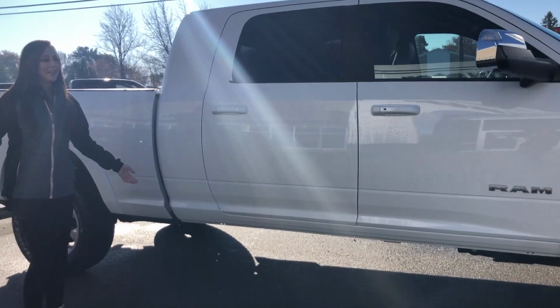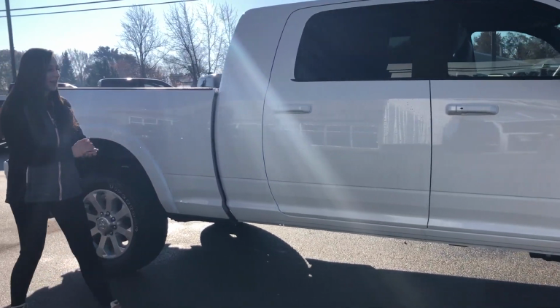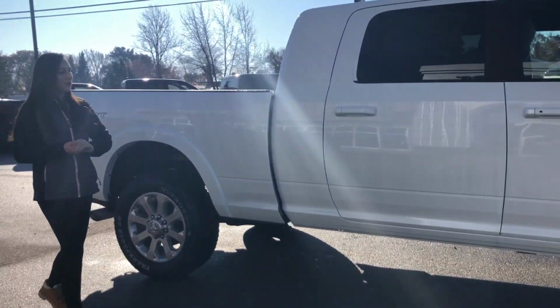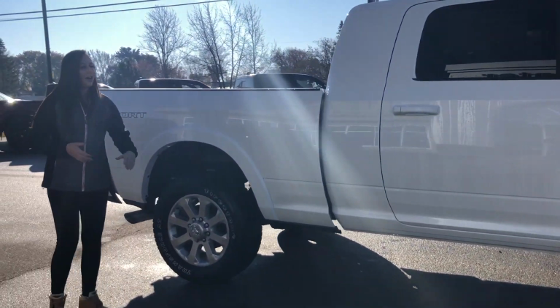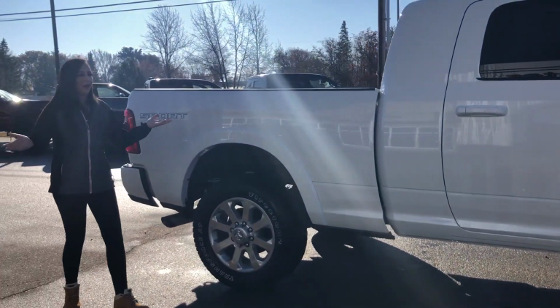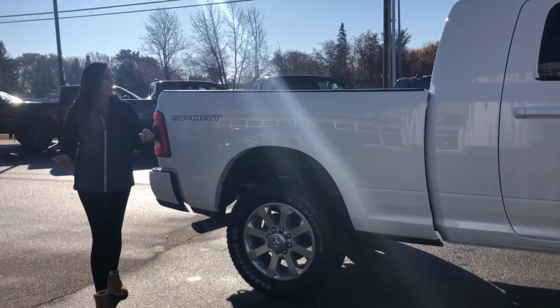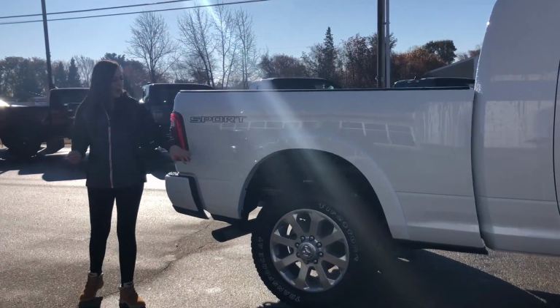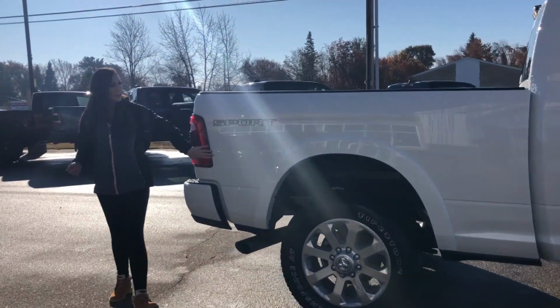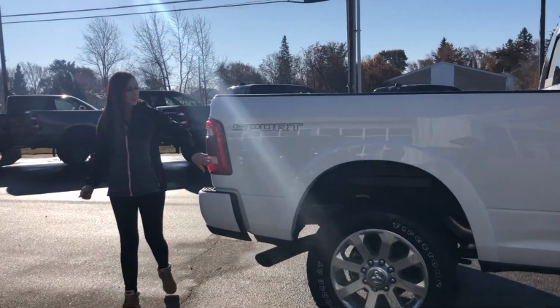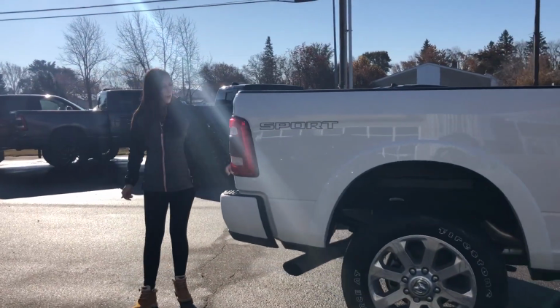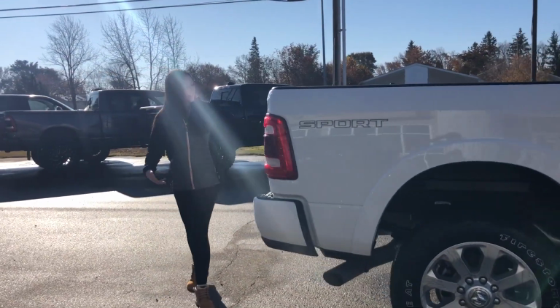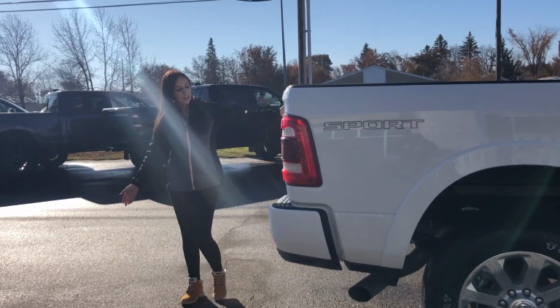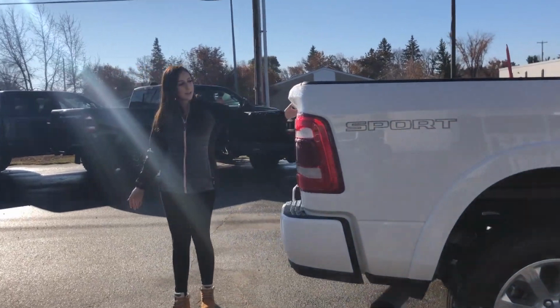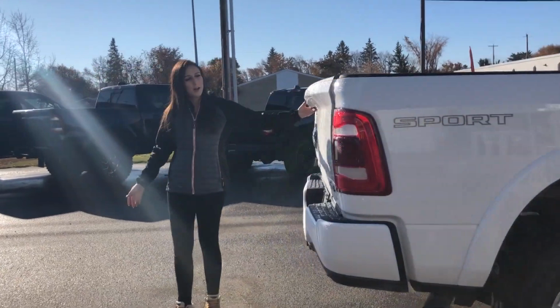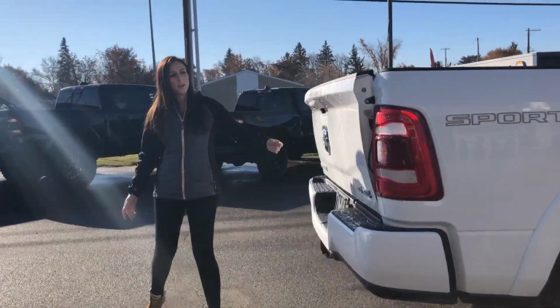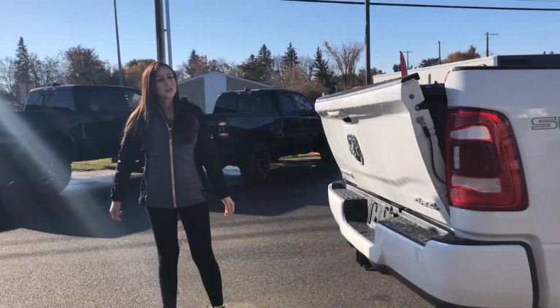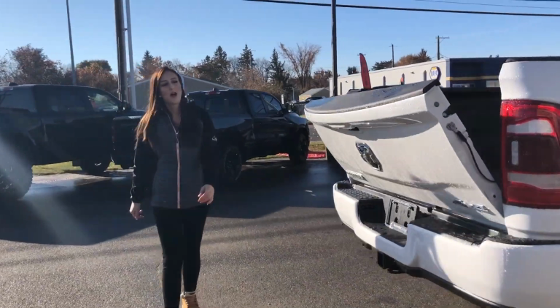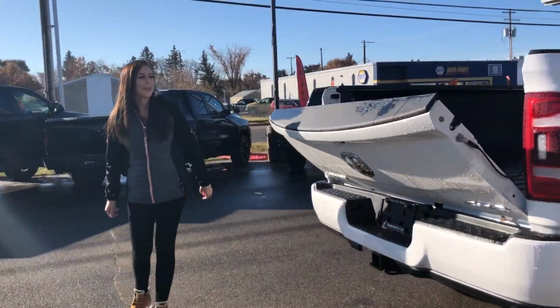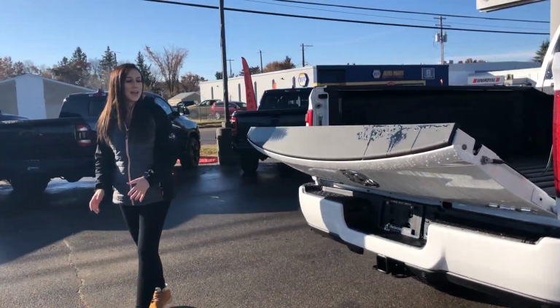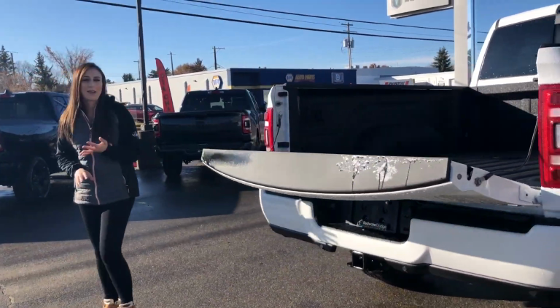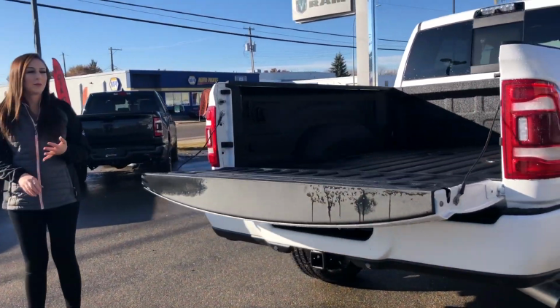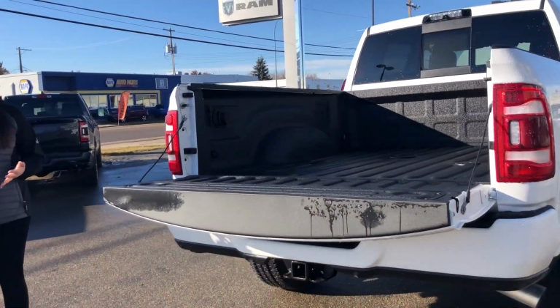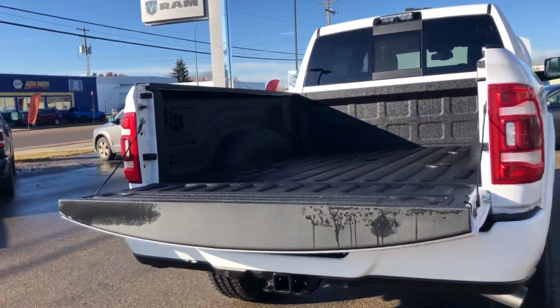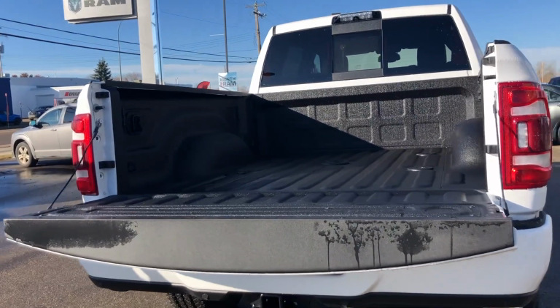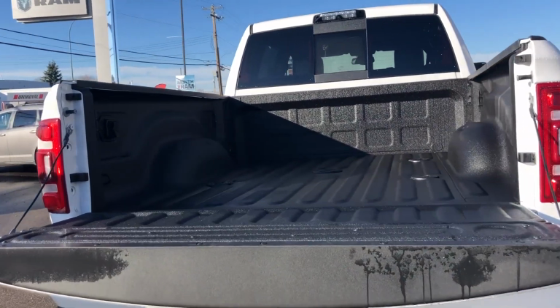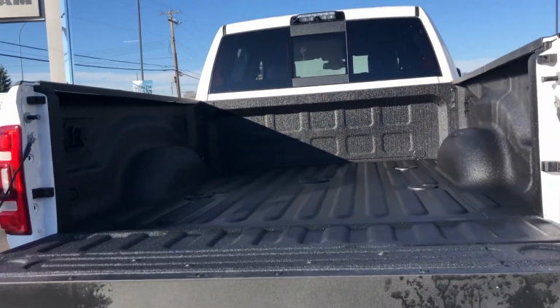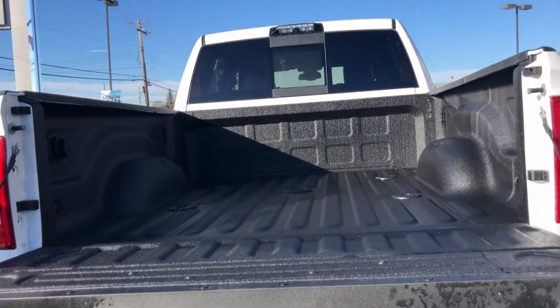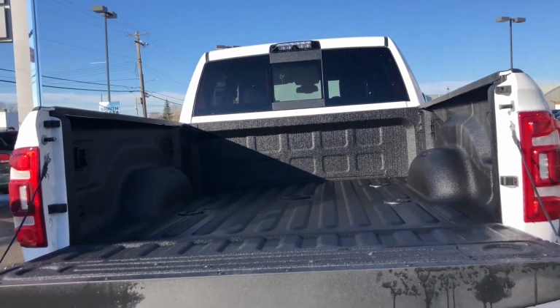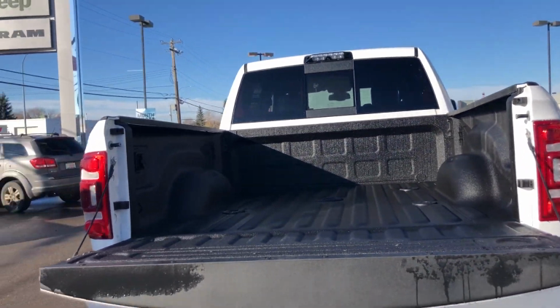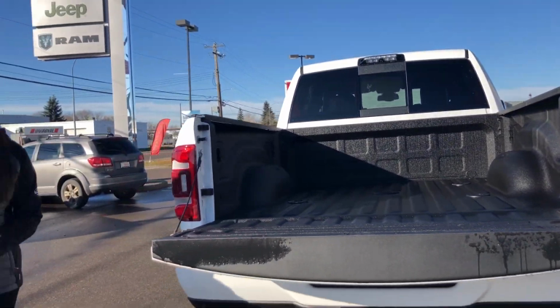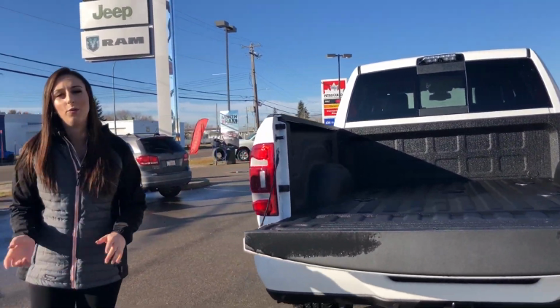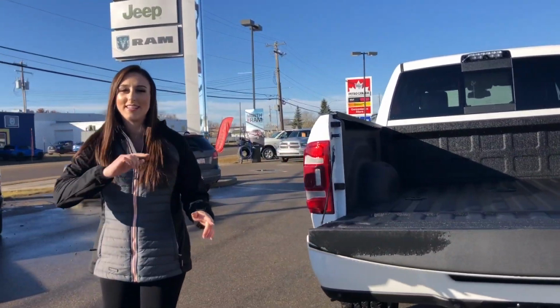It's a mega cab, so how can you not like that? It's got the 6'4" box, LED tail lights back here as well. Soft-dropping tailgate, and it also has 5th wheel prep and box lighting. So you're really set to tow in this truck.